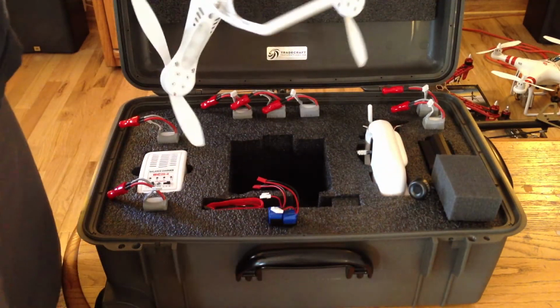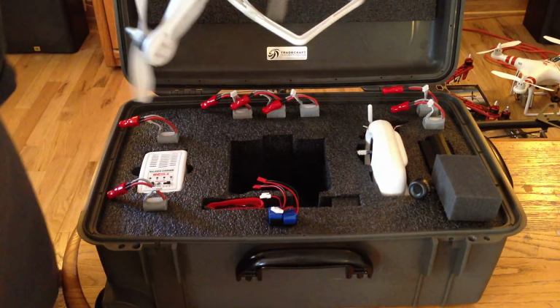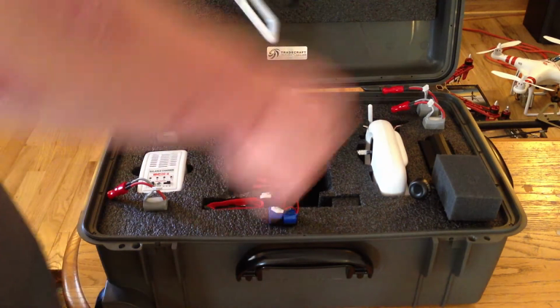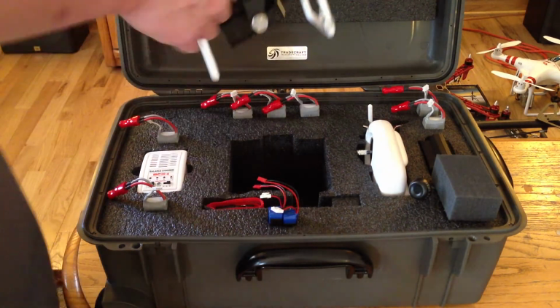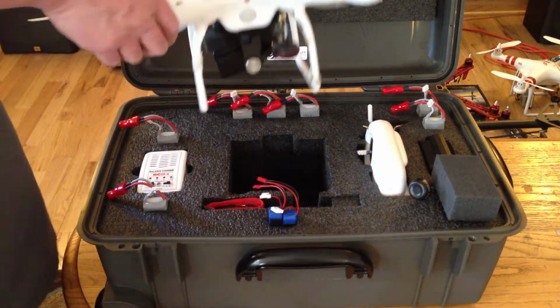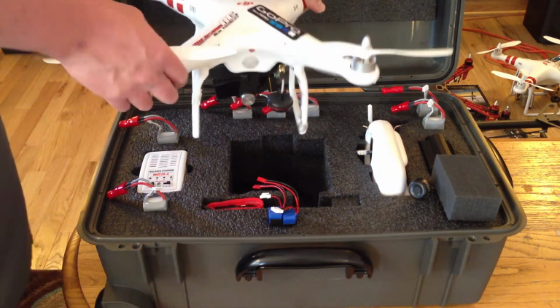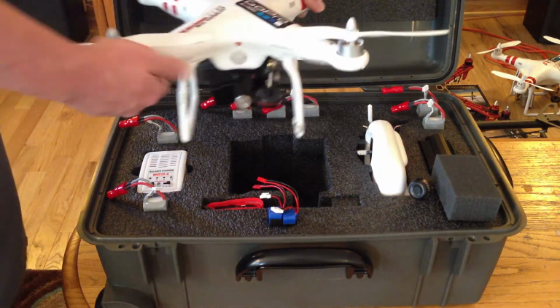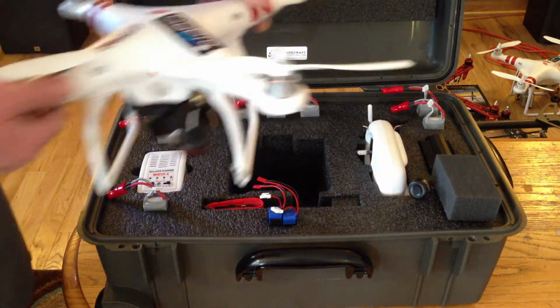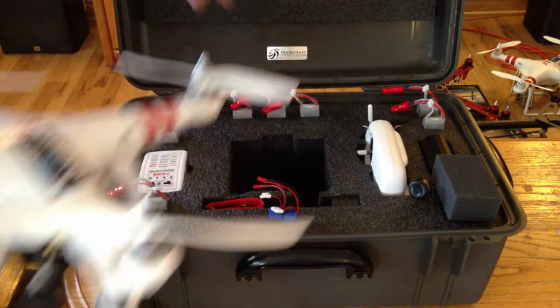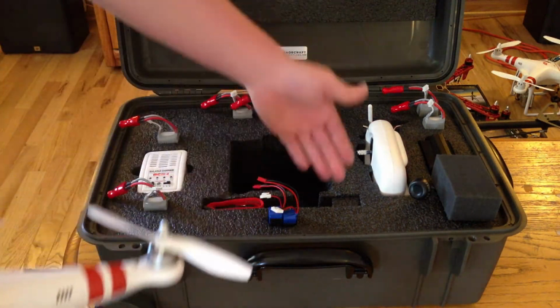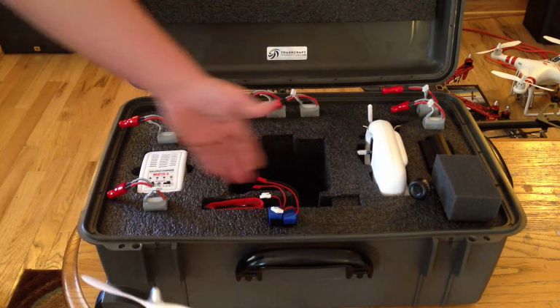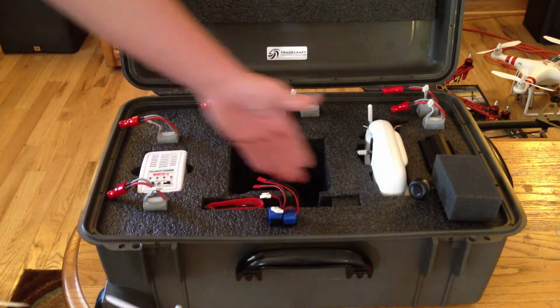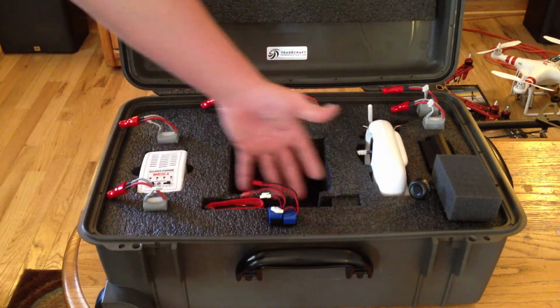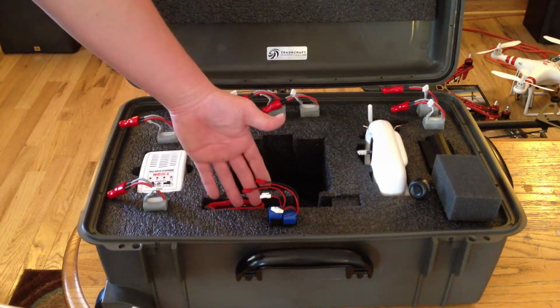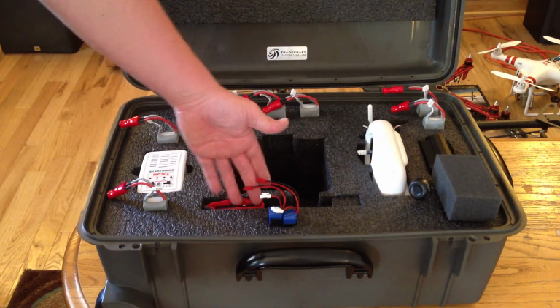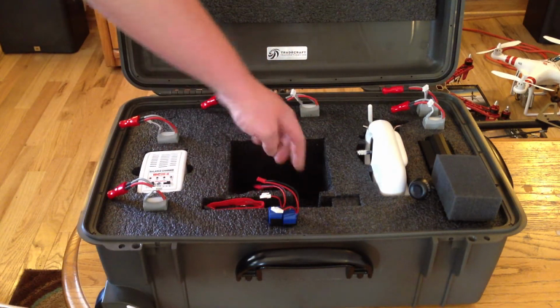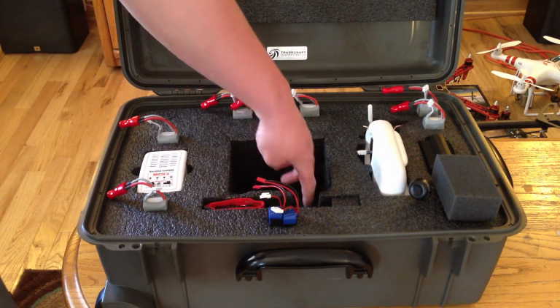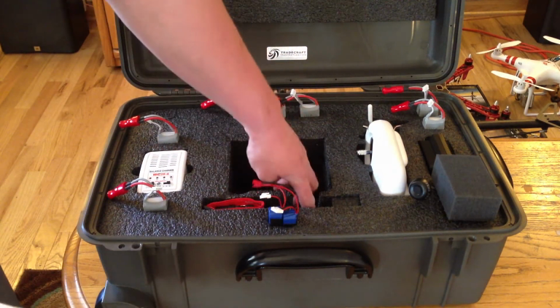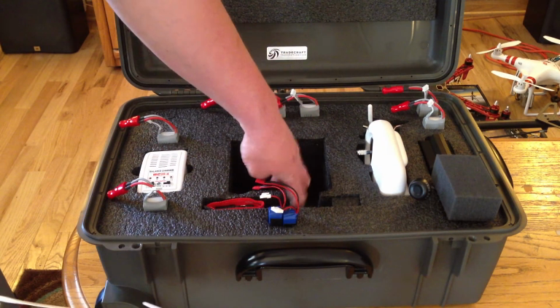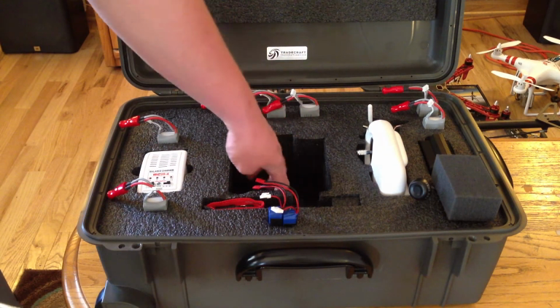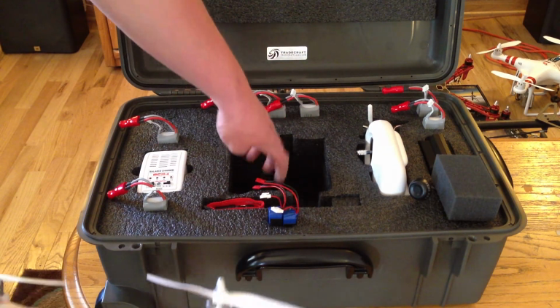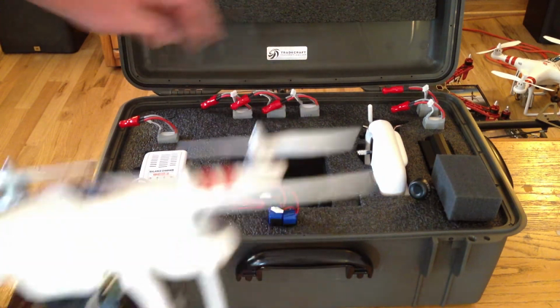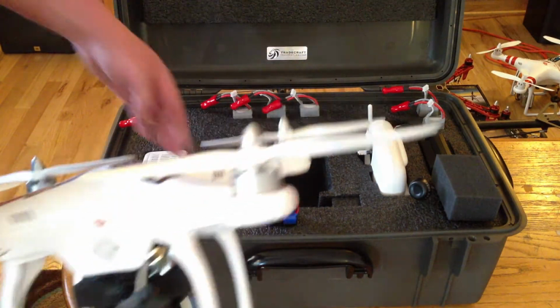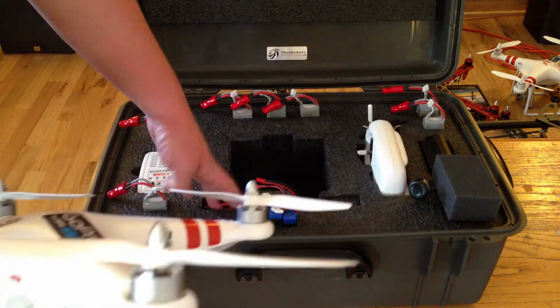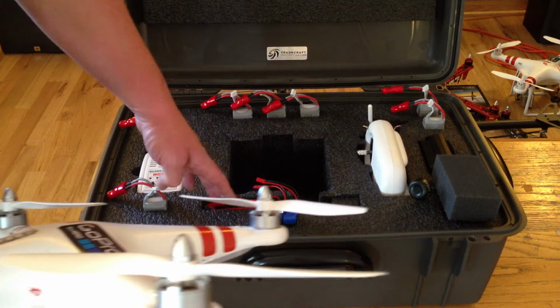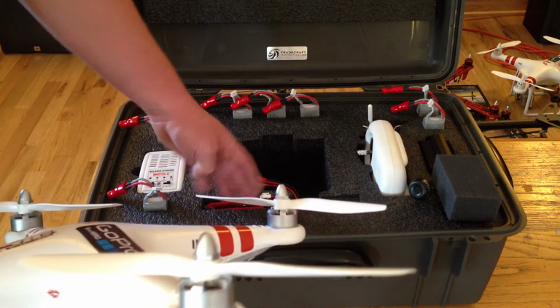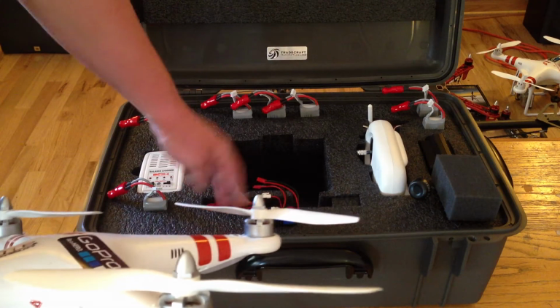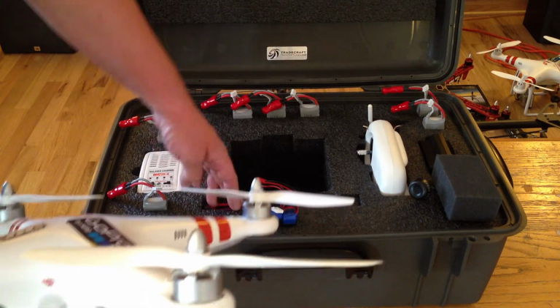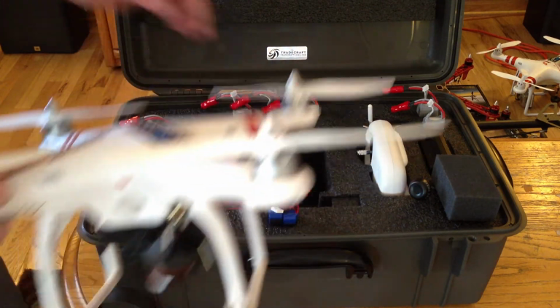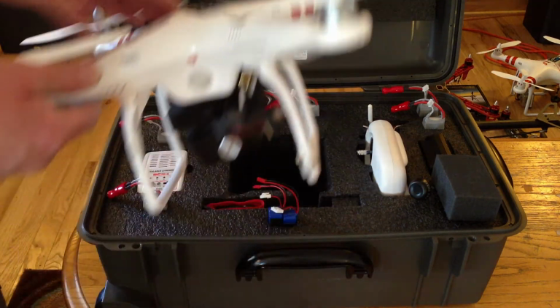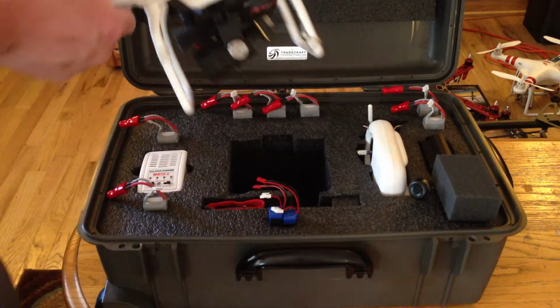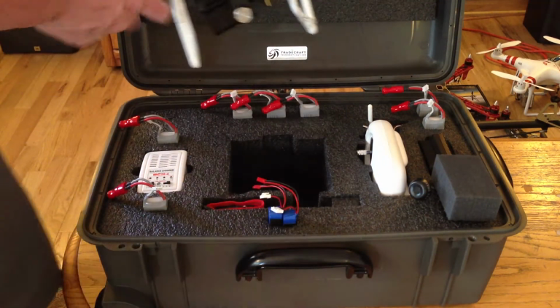To accommodate for this antenna, the spare props are normally meant to go here. I've just made a small cut in here to accommodate for that antenna, and then I put my neck strap in there as well.